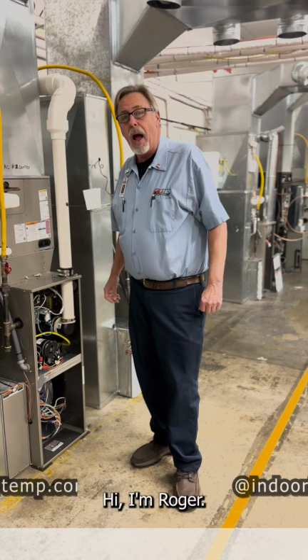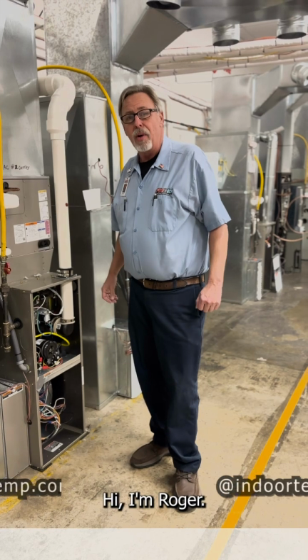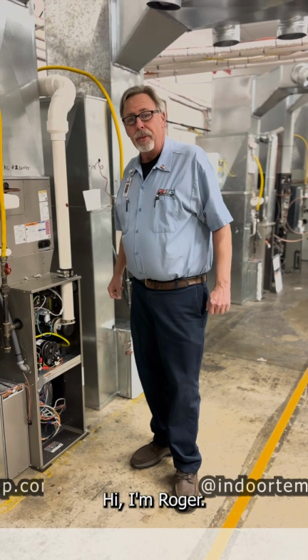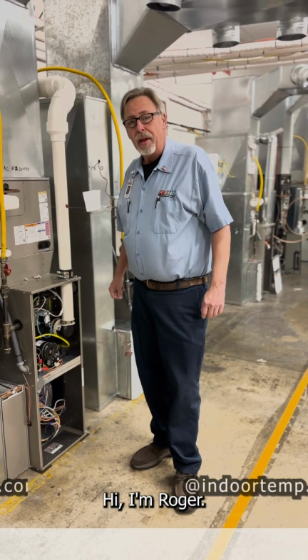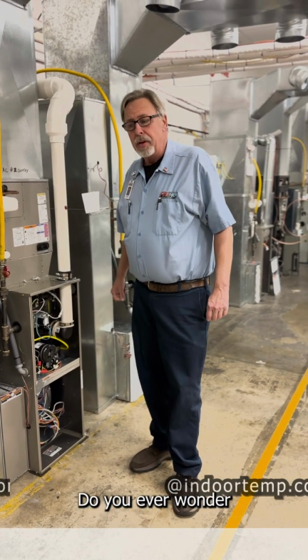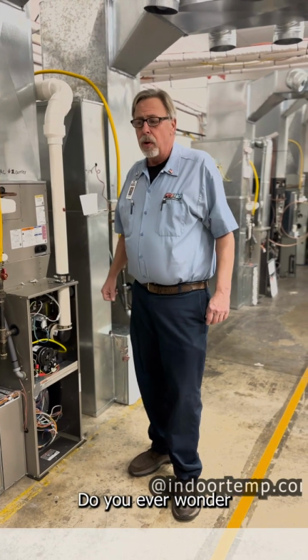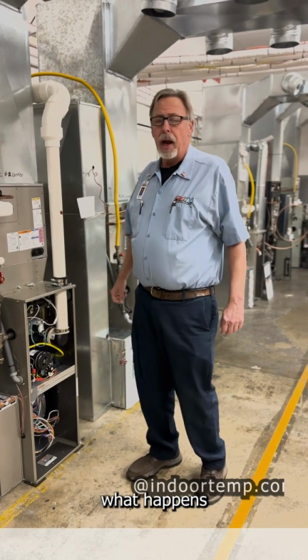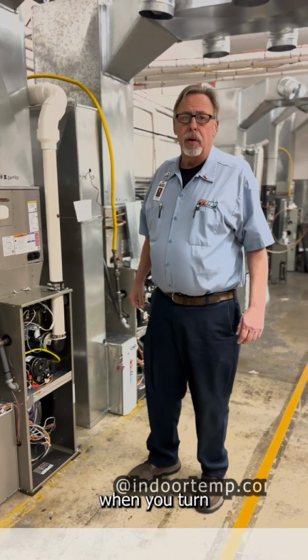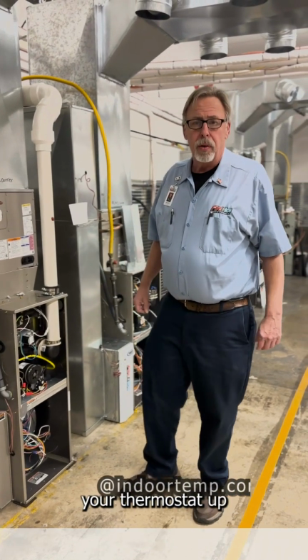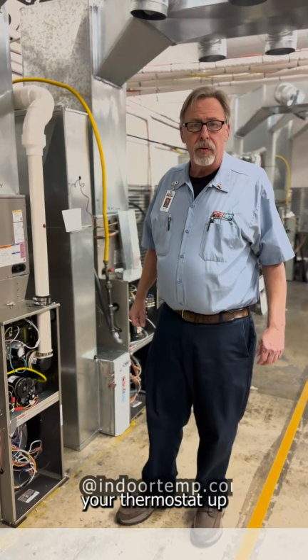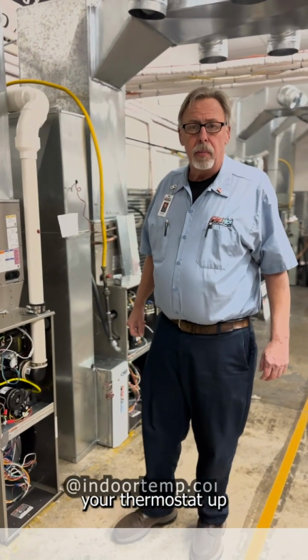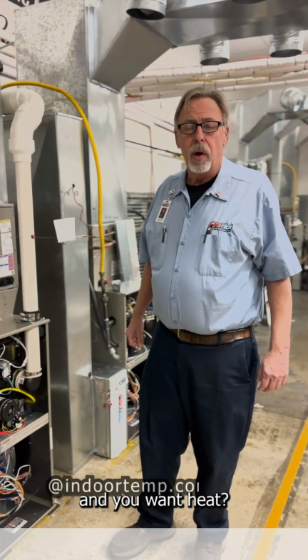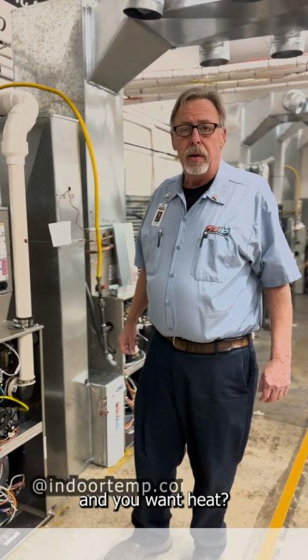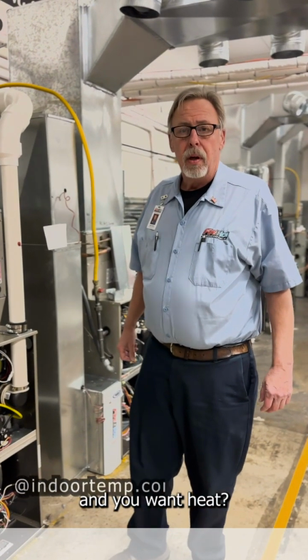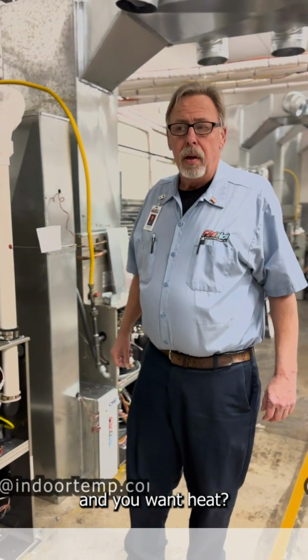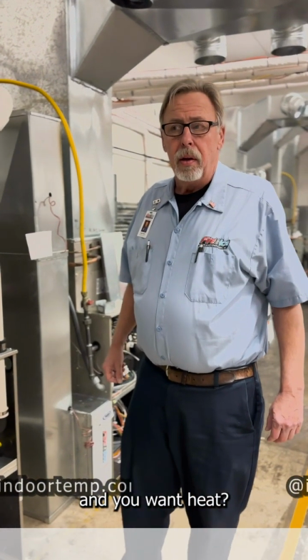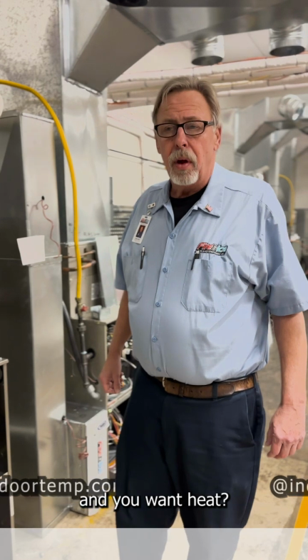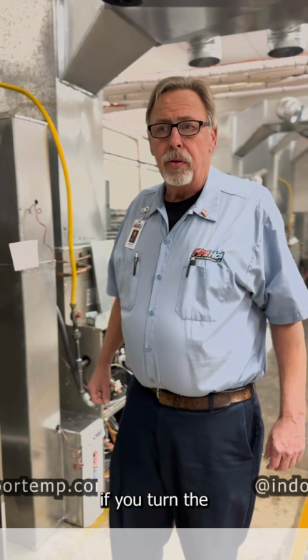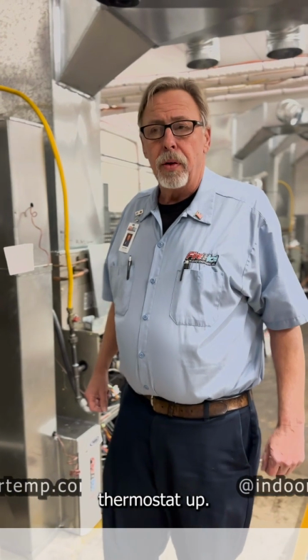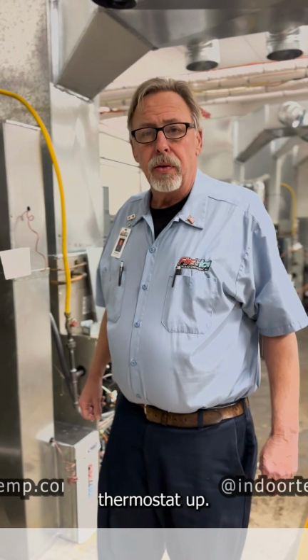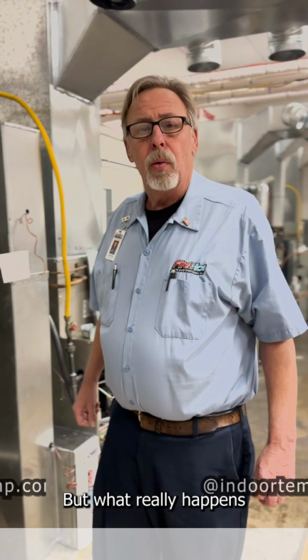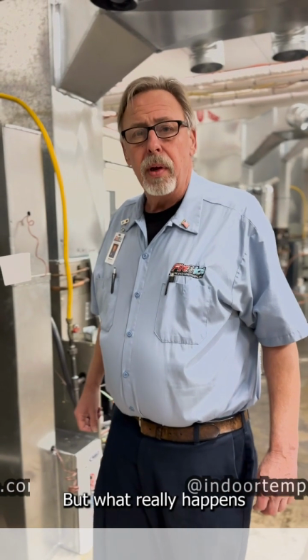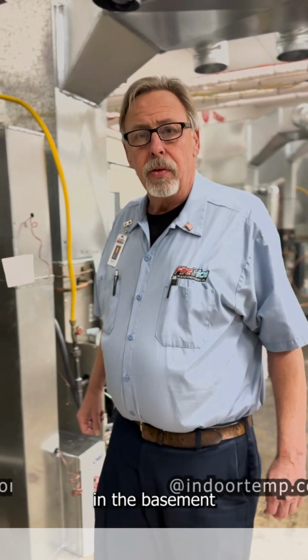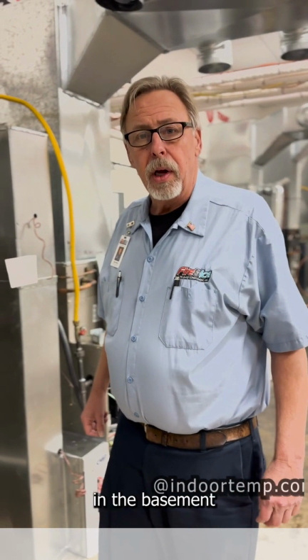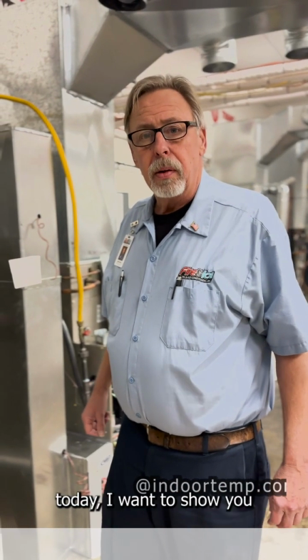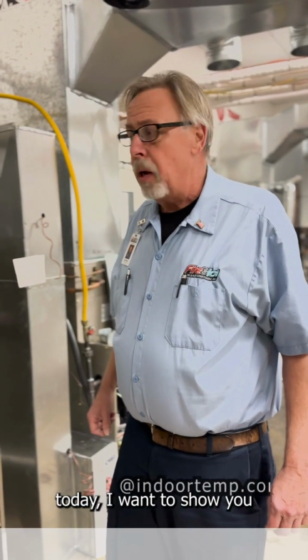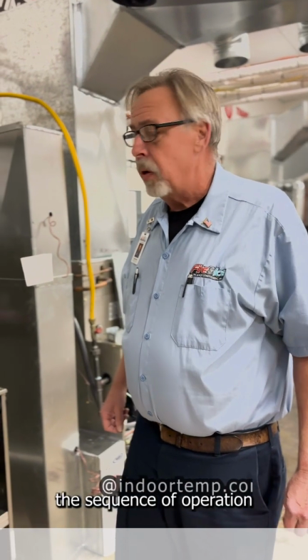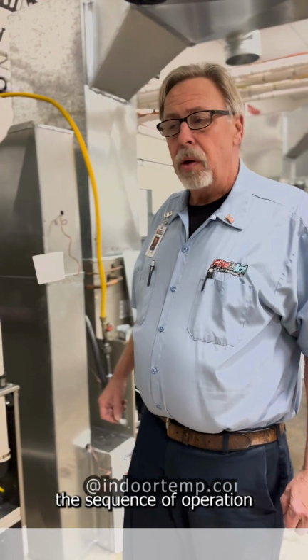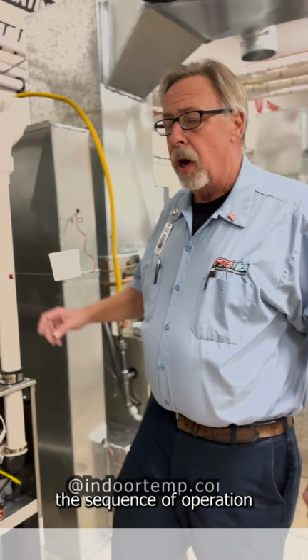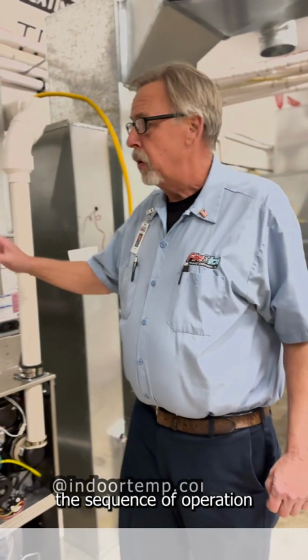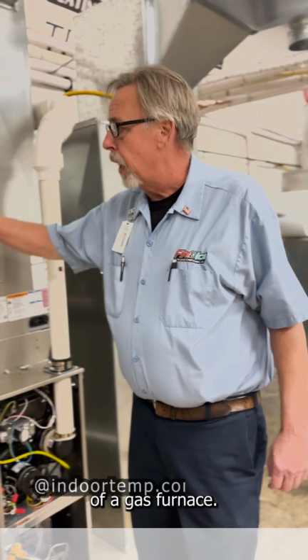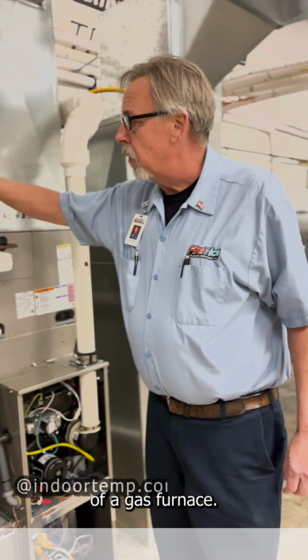Hi, I'm Roger. Do you ever wonder what happens when you turn your thermostat up and you want heat? Because all you know is you turn the thermostat up, but what really happens in the basement? Today I want to show you the sequence of operation of a gas furnace.